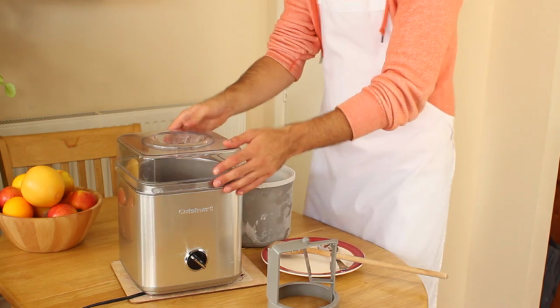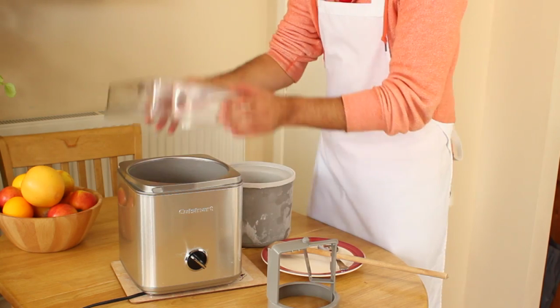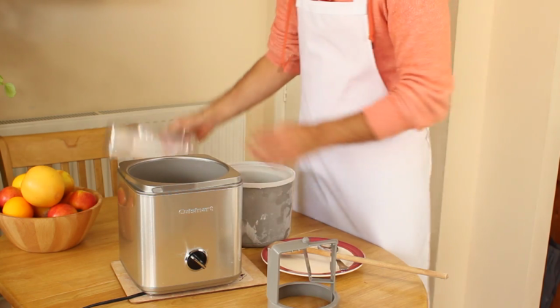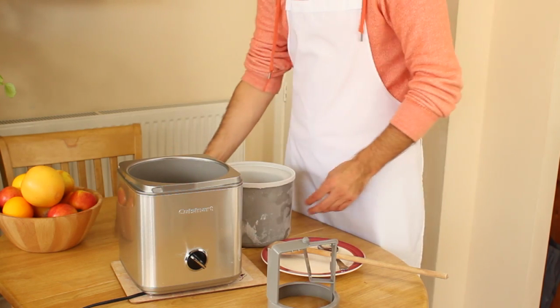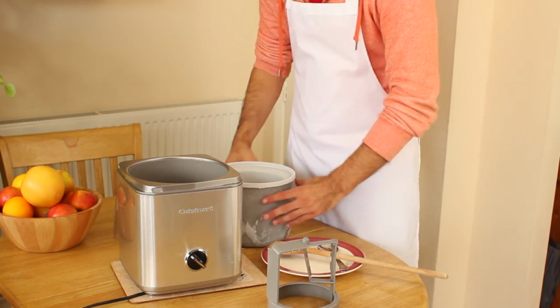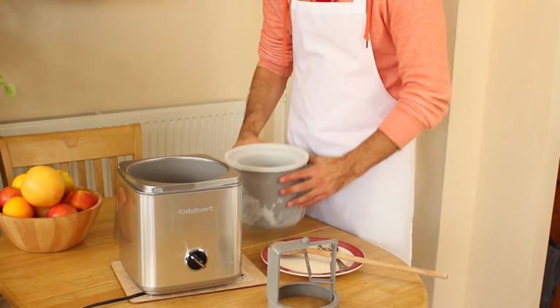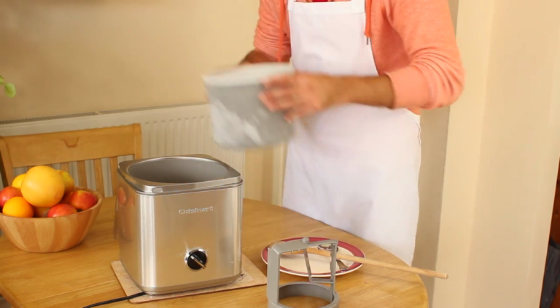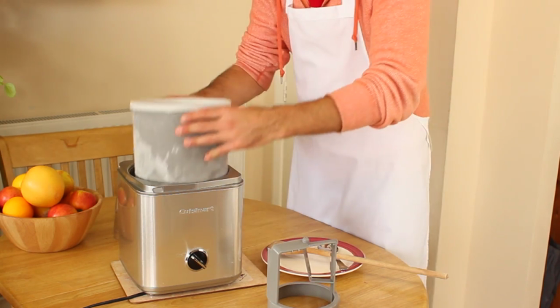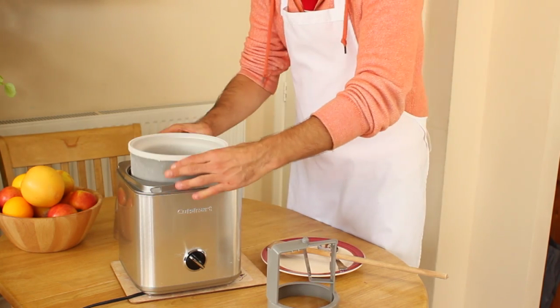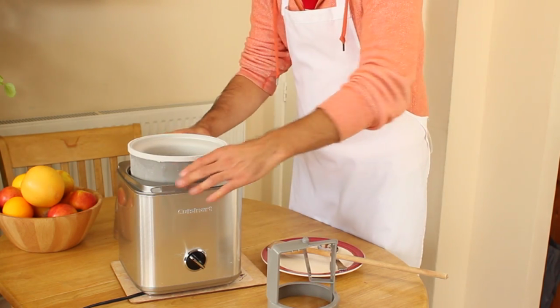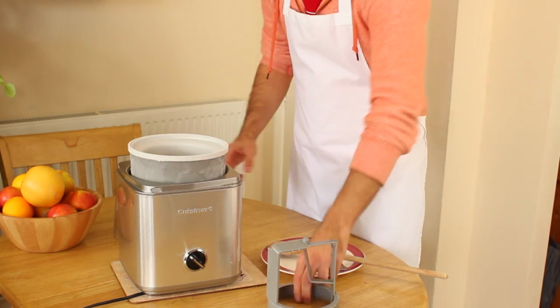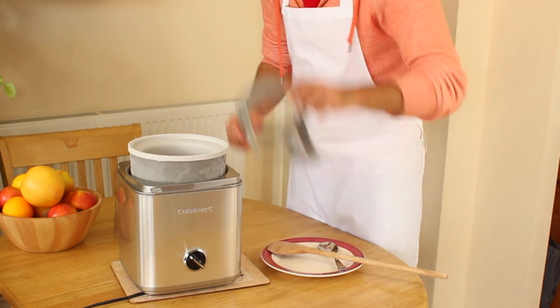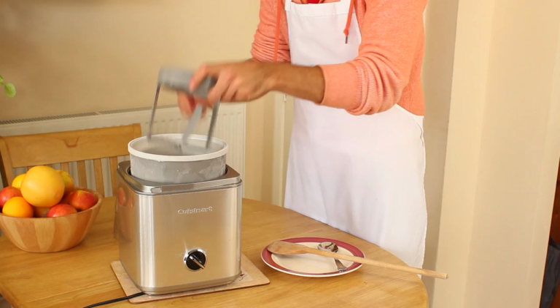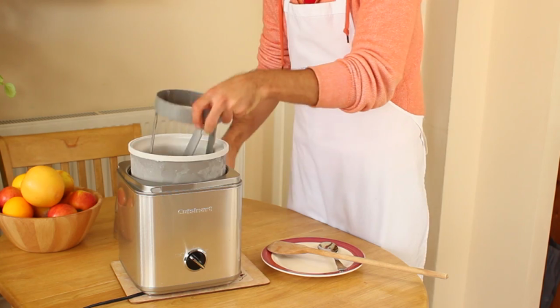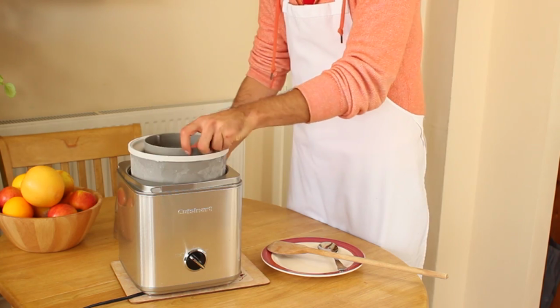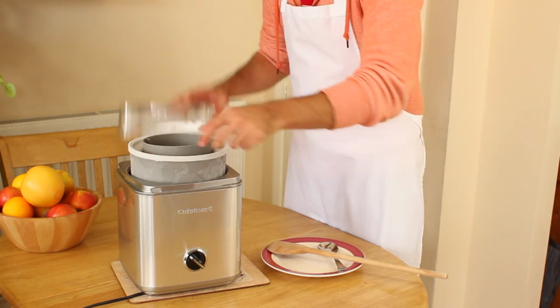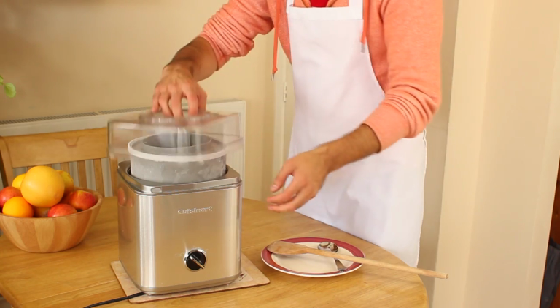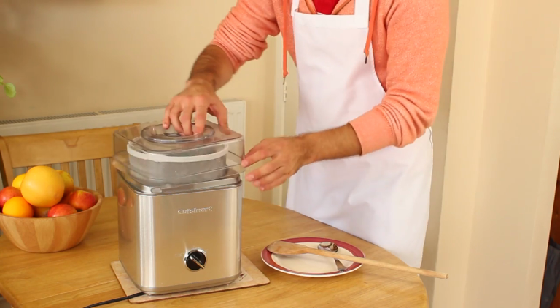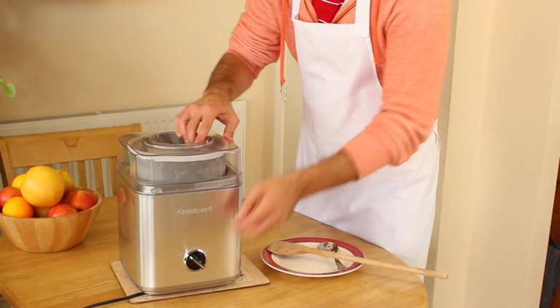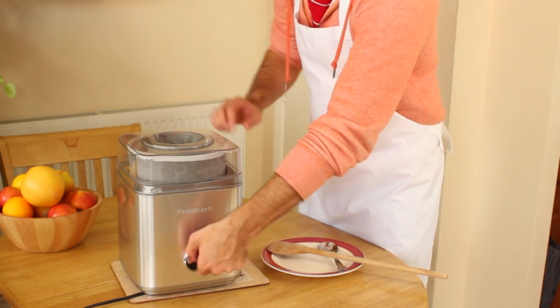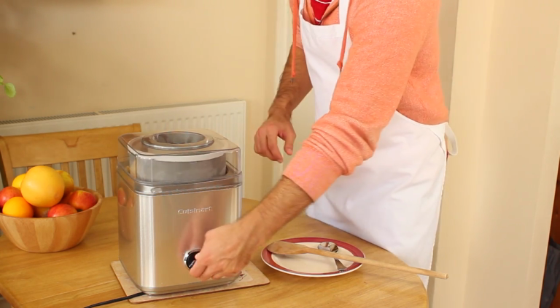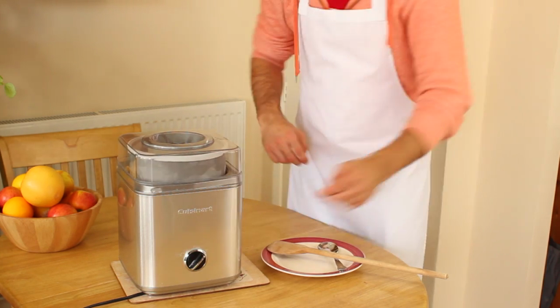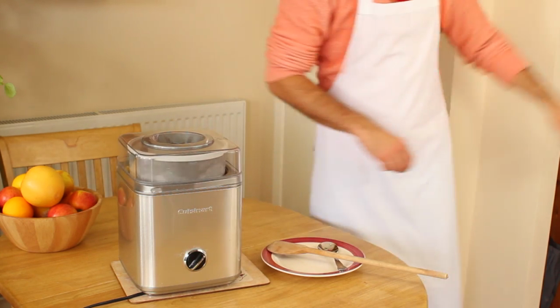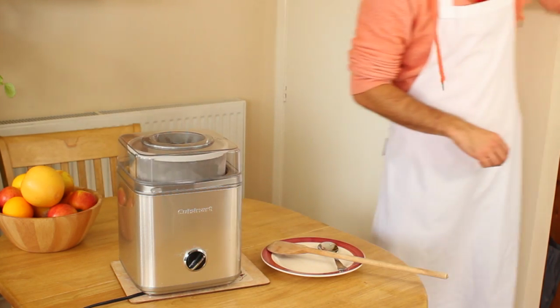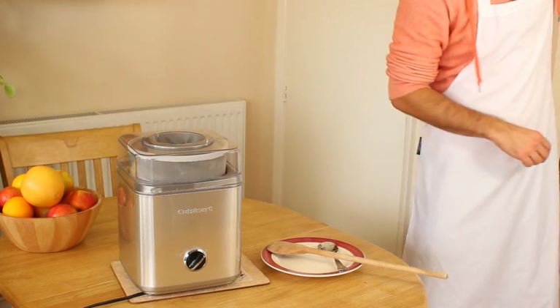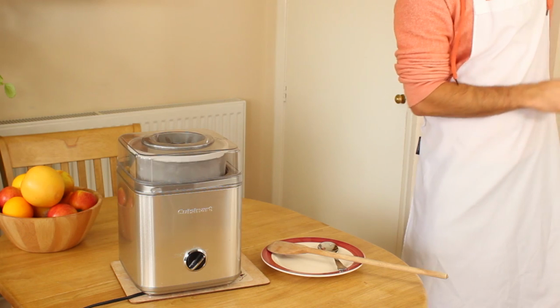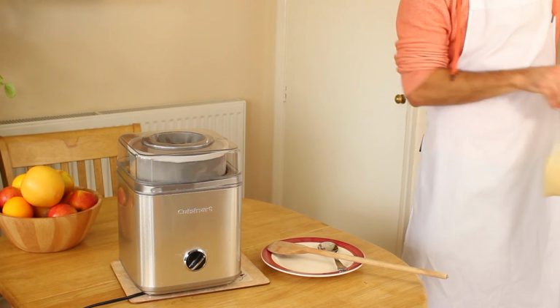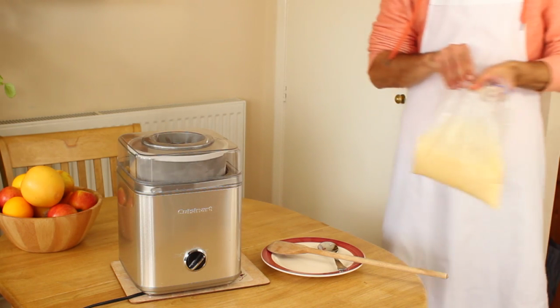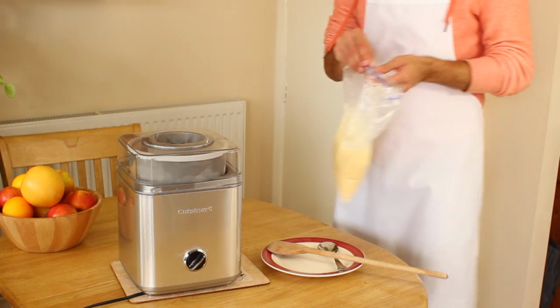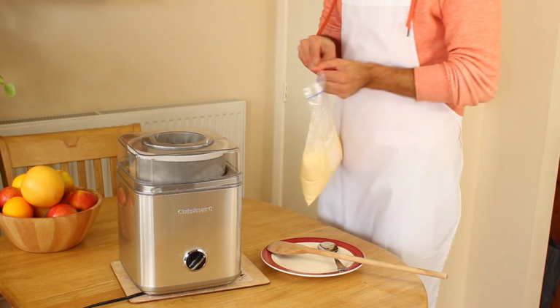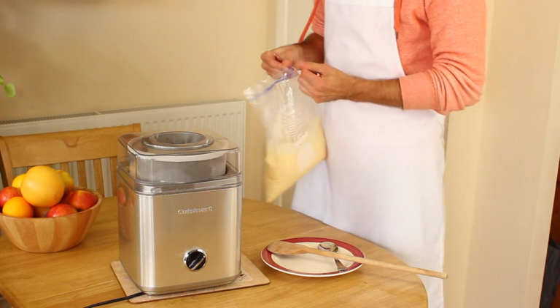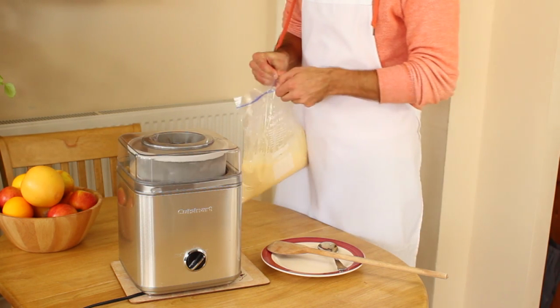I set my freezer to super freeze, which gets the temperature down to about minus 27 degrees Celsius. It takes about 18 minutes to freeze the mix when I set my freezer to minus 27, and about 20 to 25 minutes when I set it to minus 18.